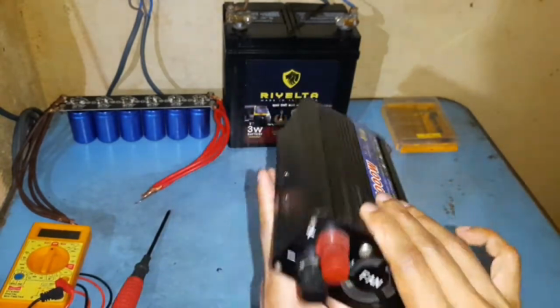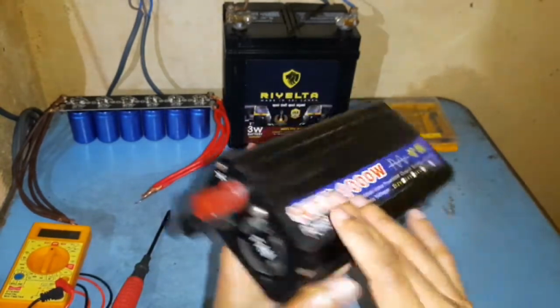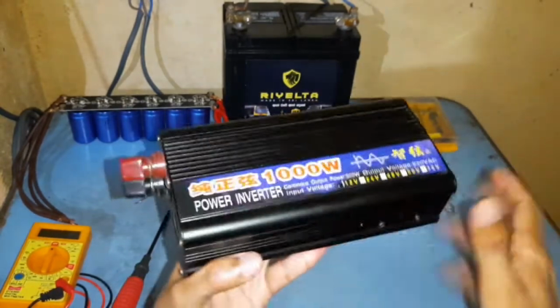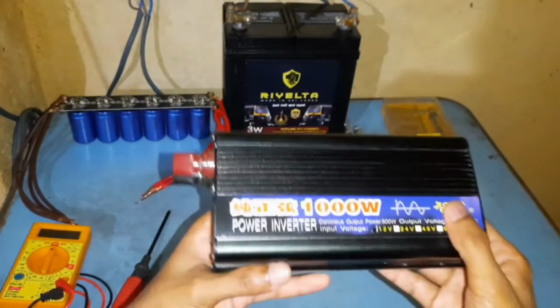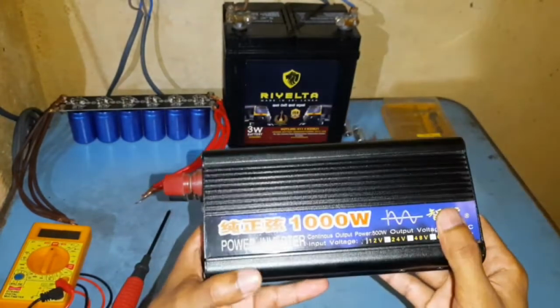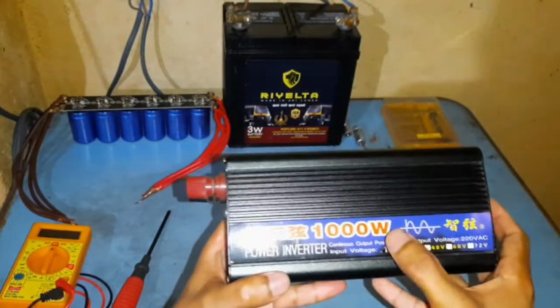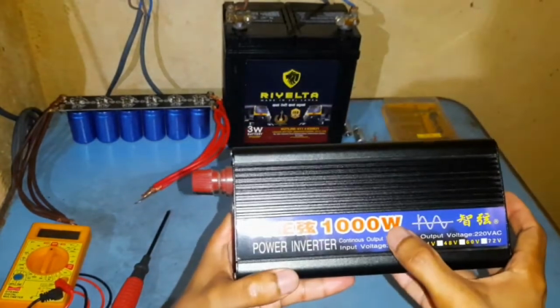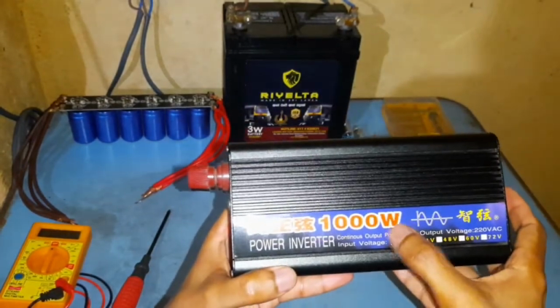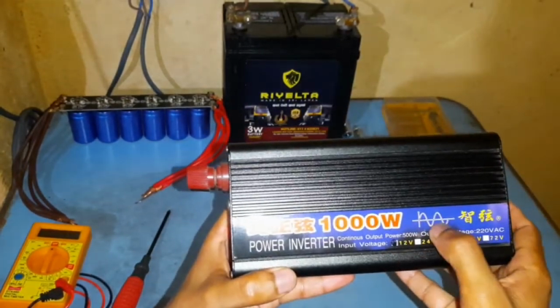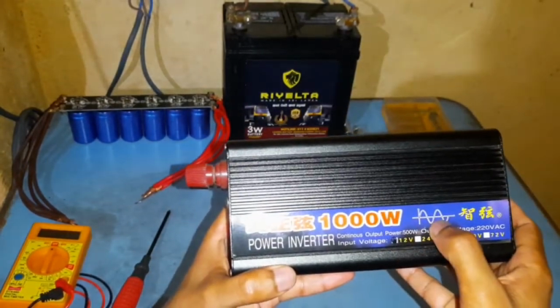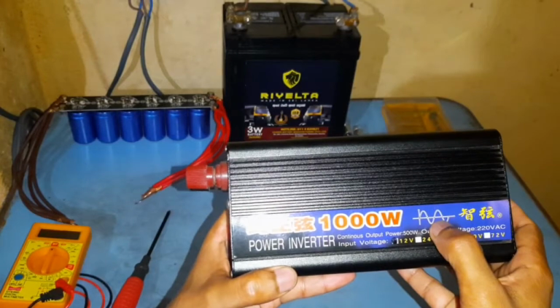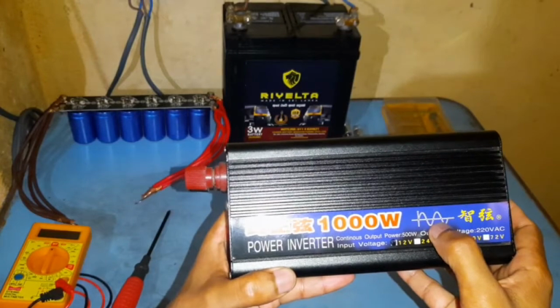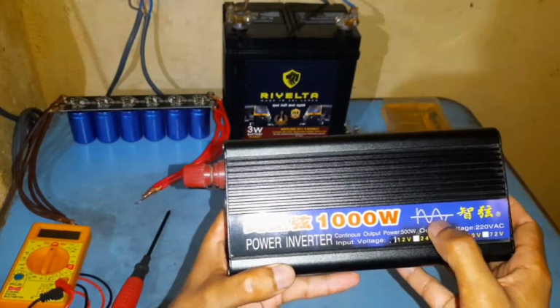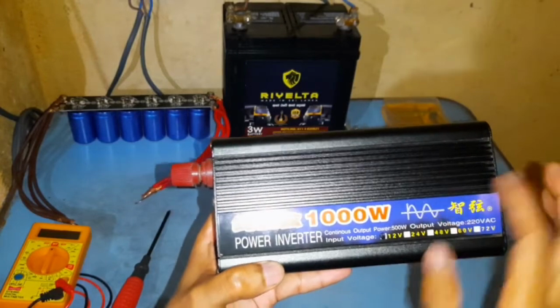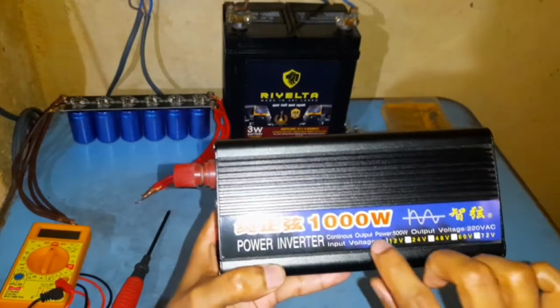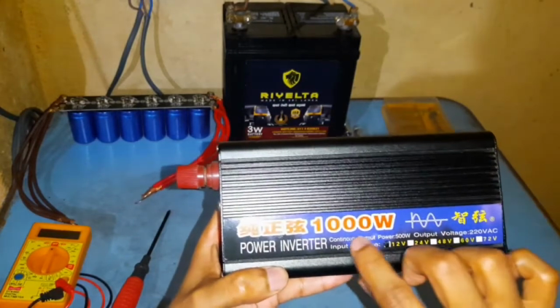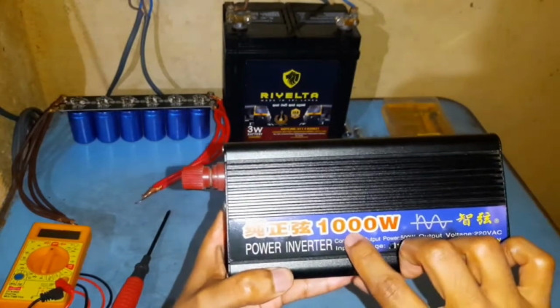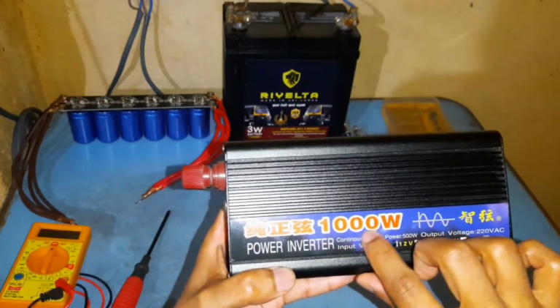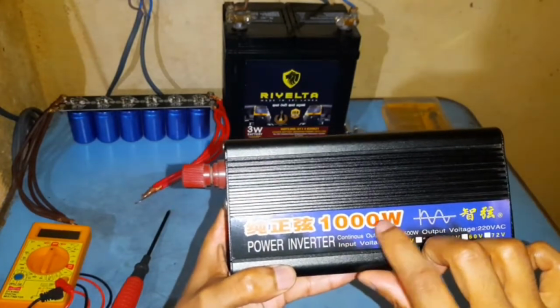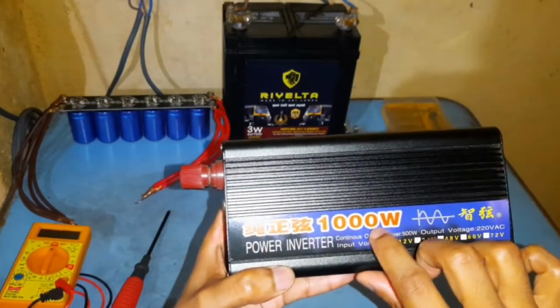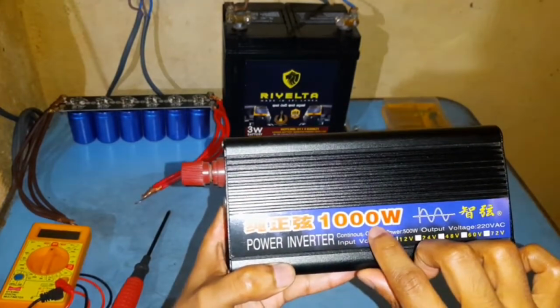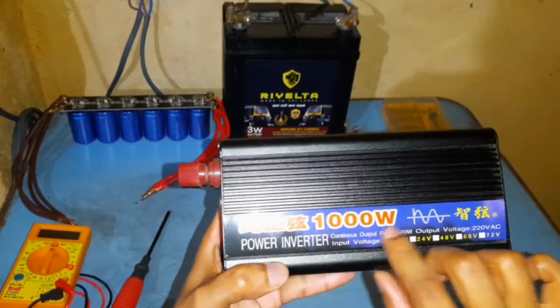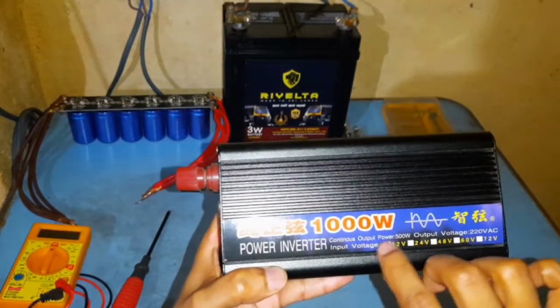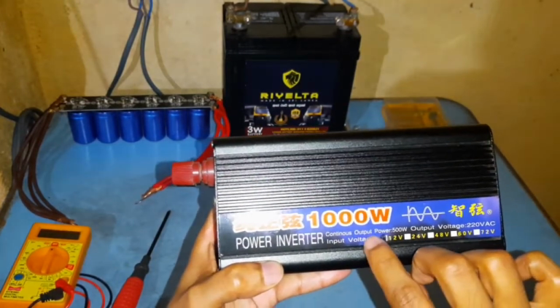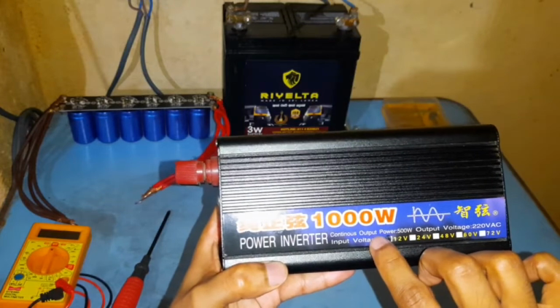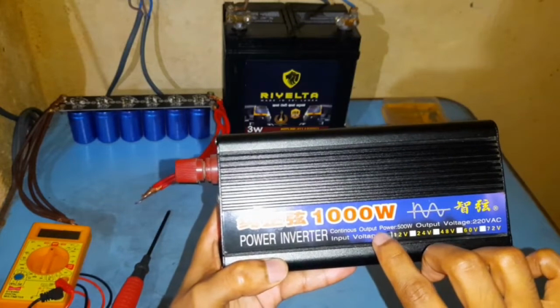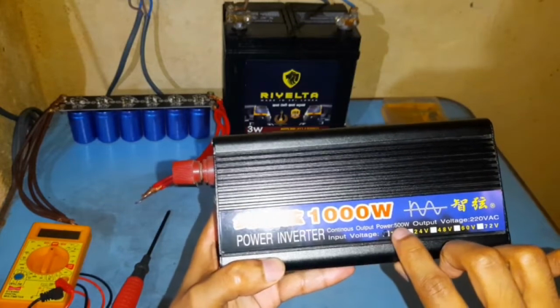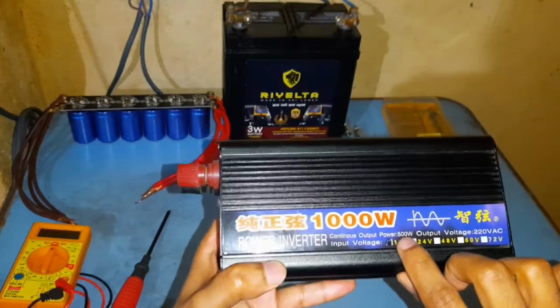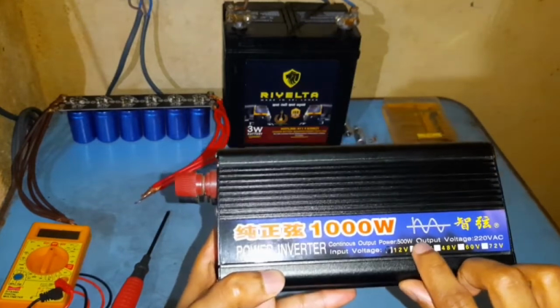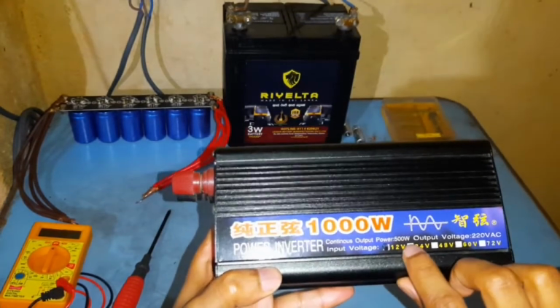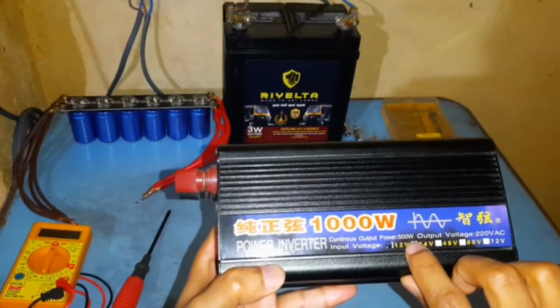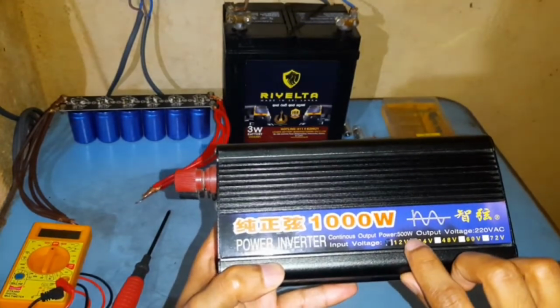This is a 1000W pure sine wave inverter, but this is actually peak 1000 watts. Its continuous output rating is 500 watts.